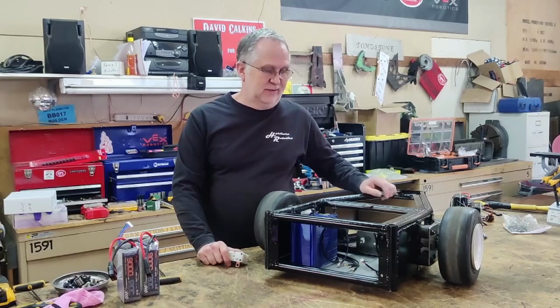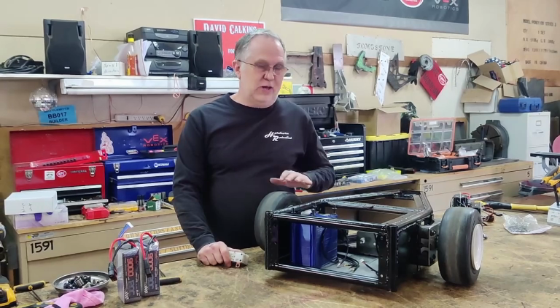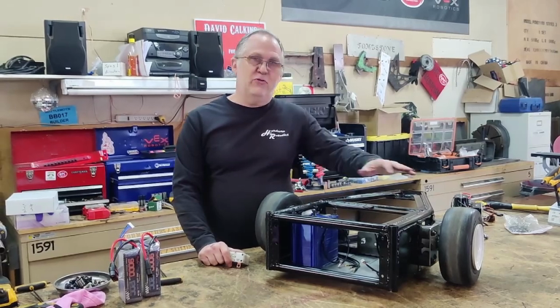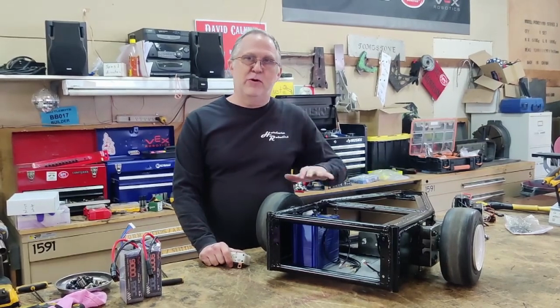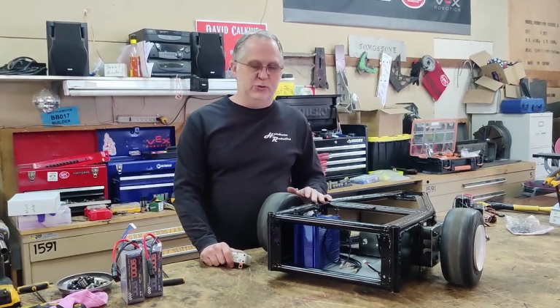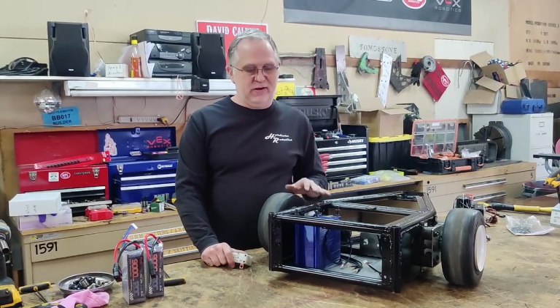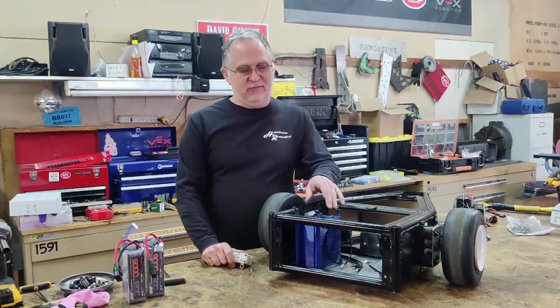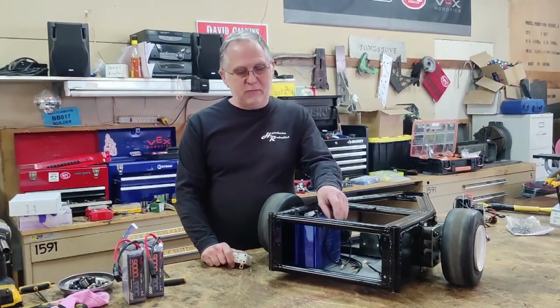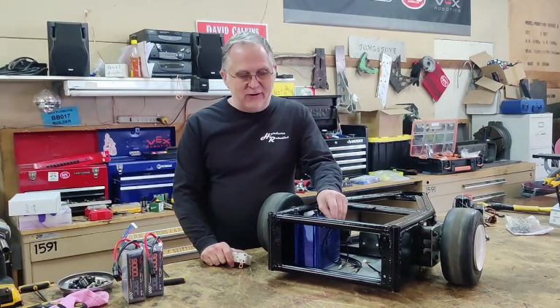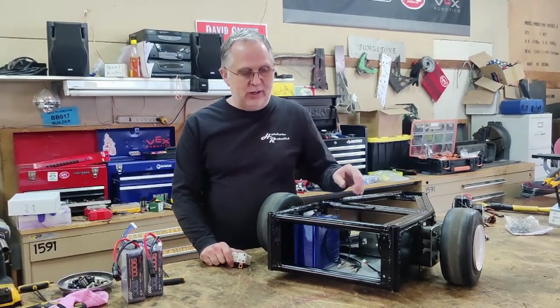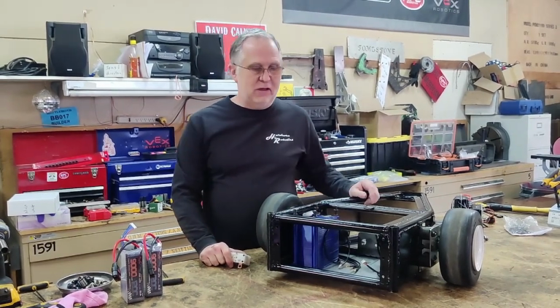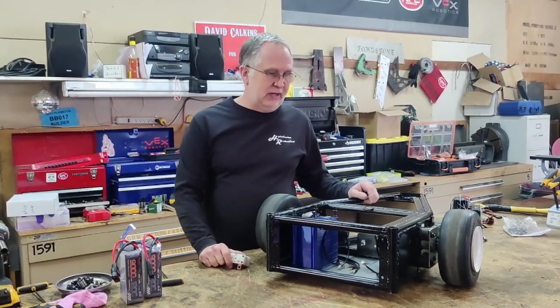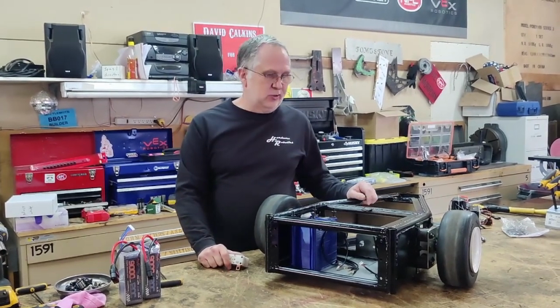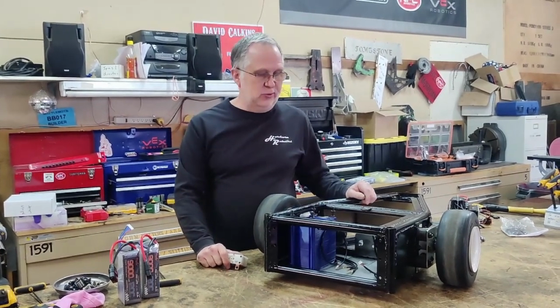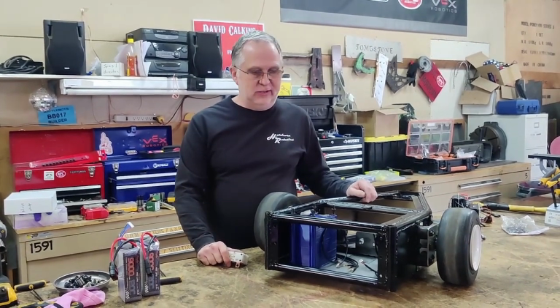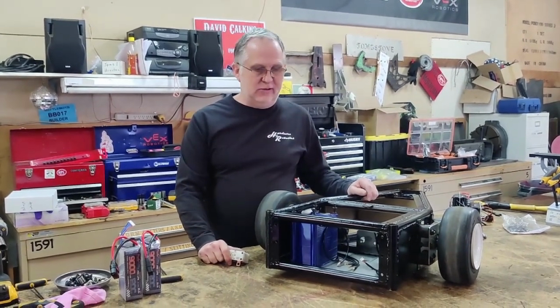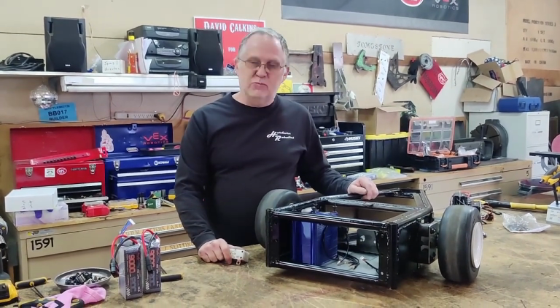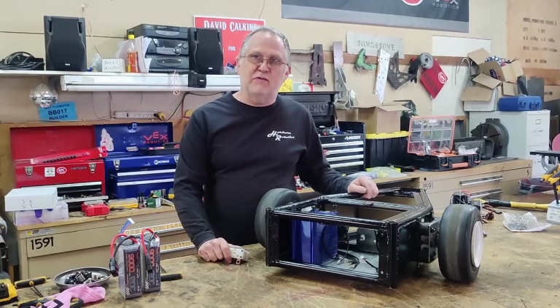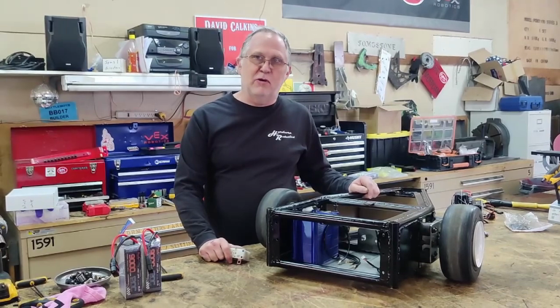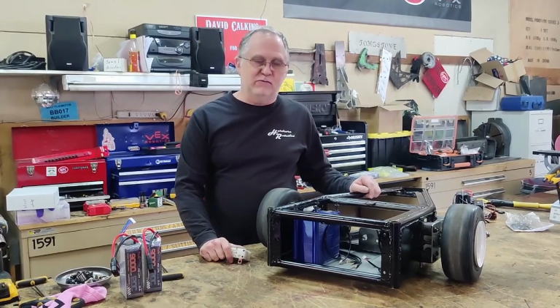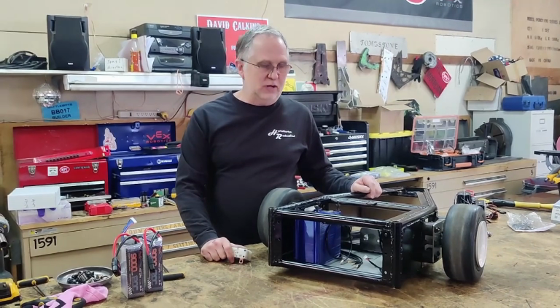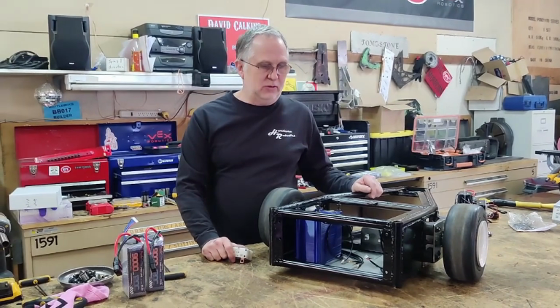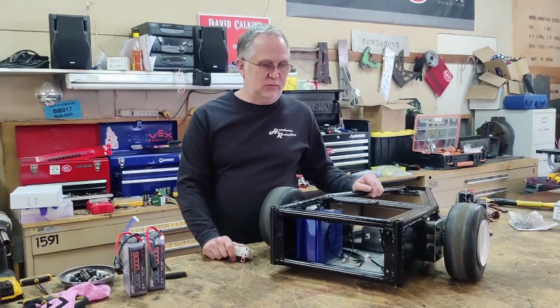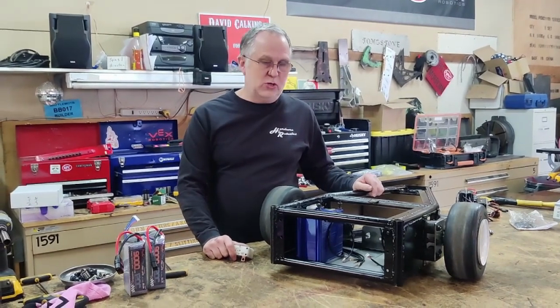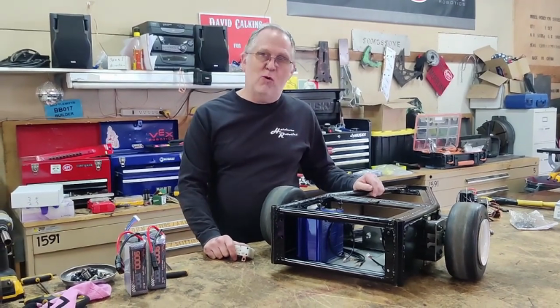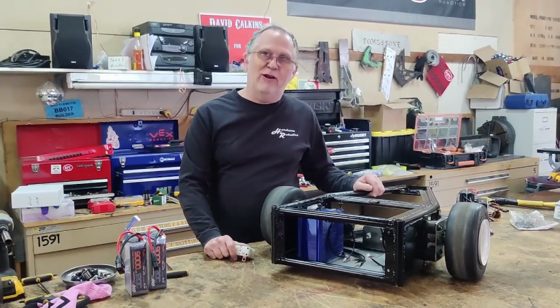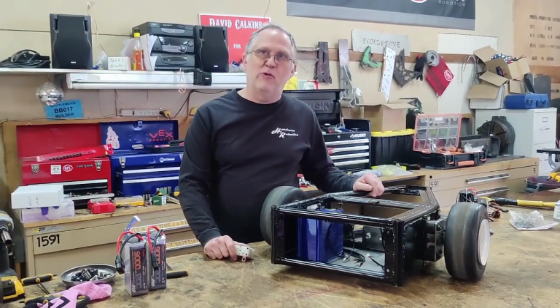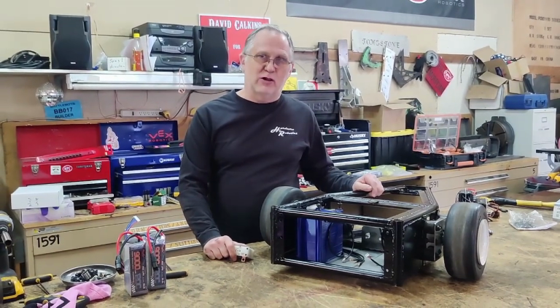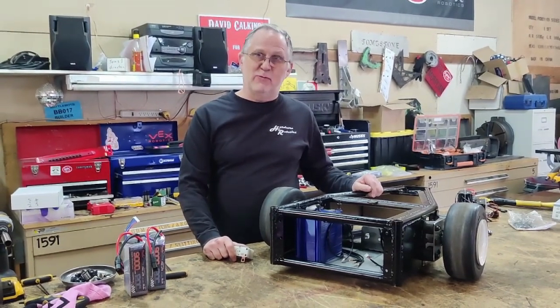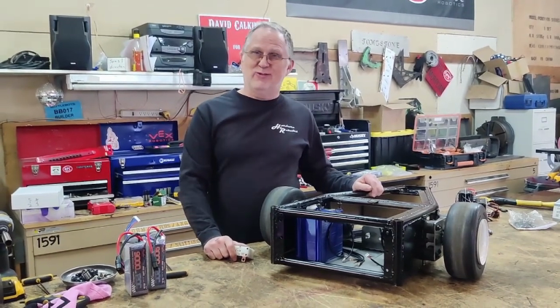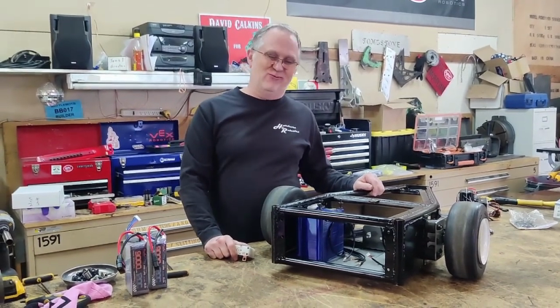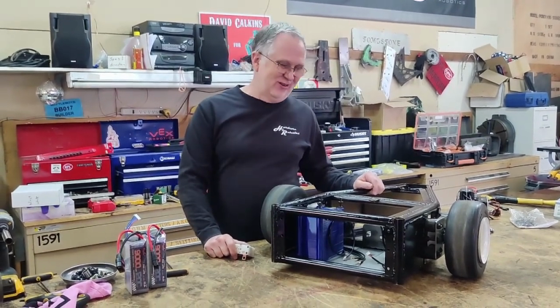We have the drive motors mounted in, we have the battery box mounted in, so now comes the fun part of trying to start wiring all this stuff up so that it works.